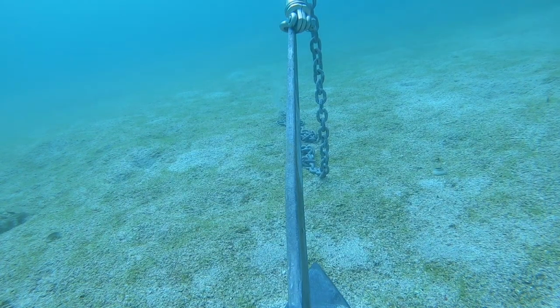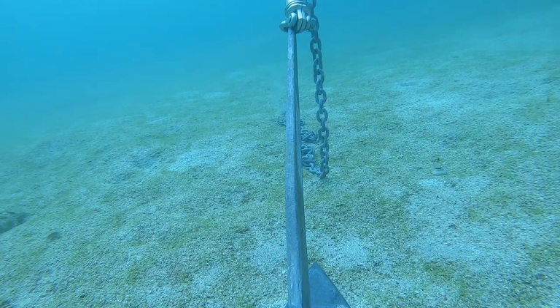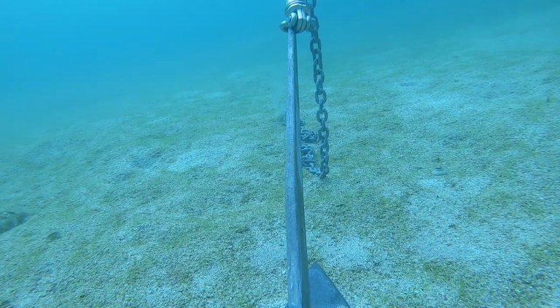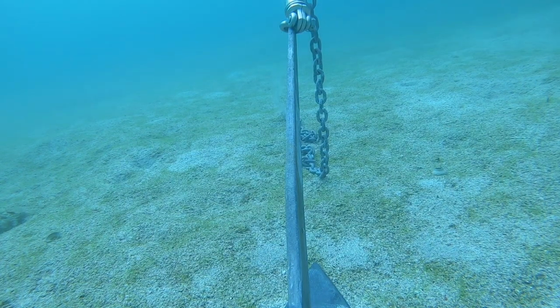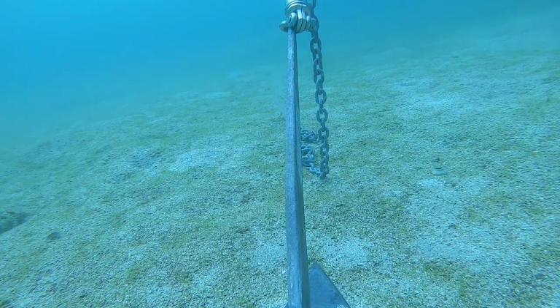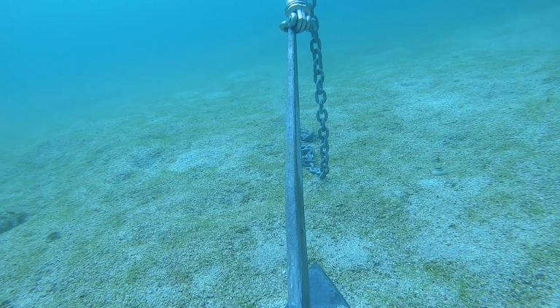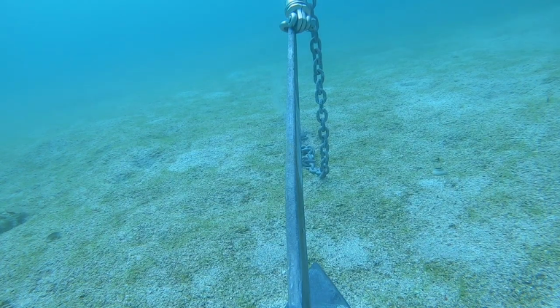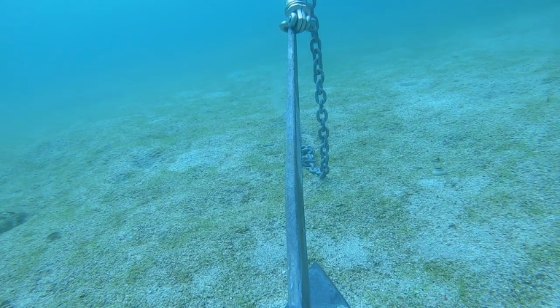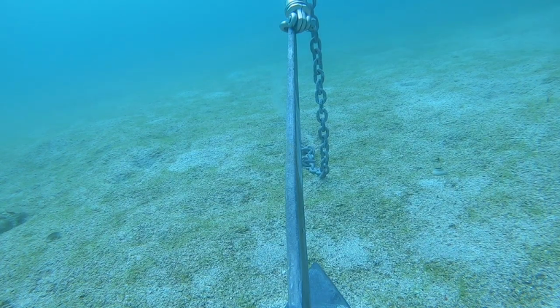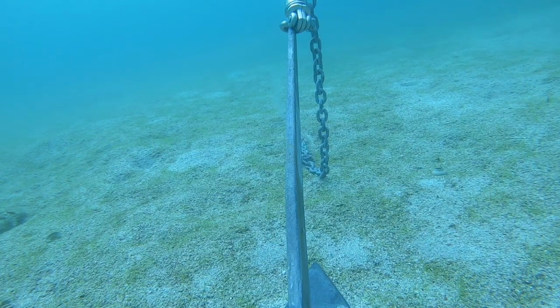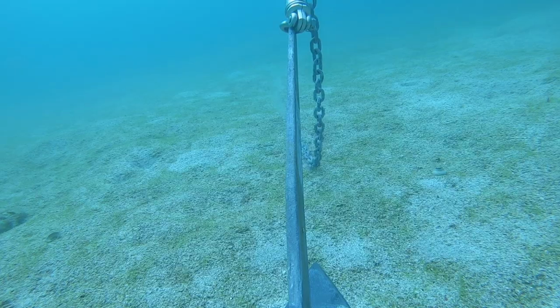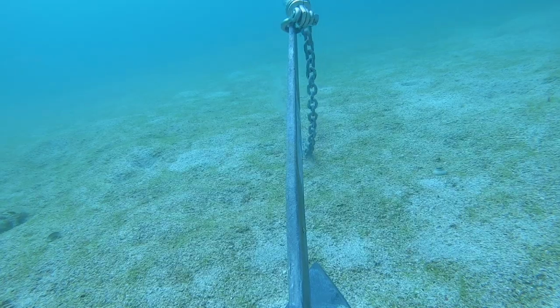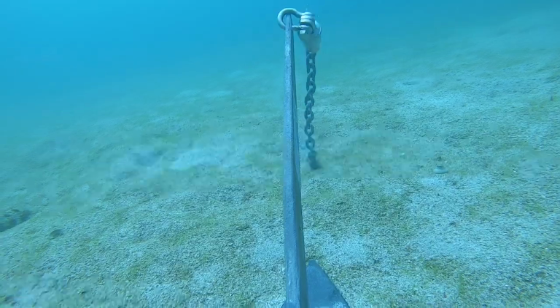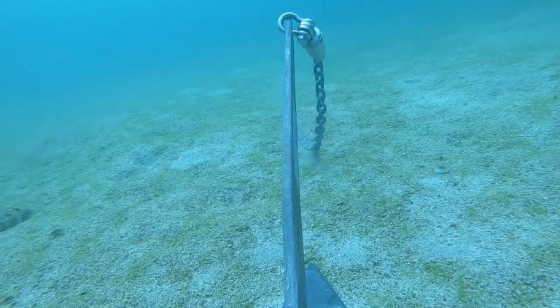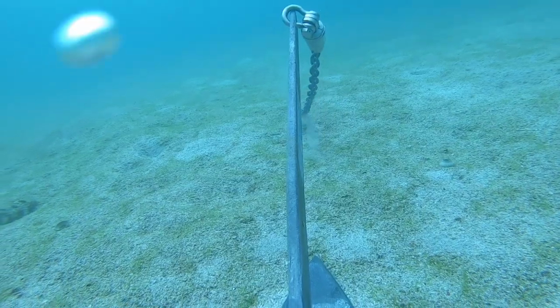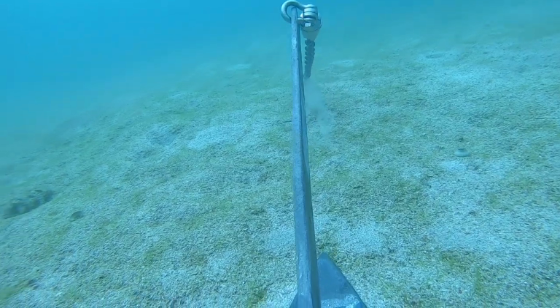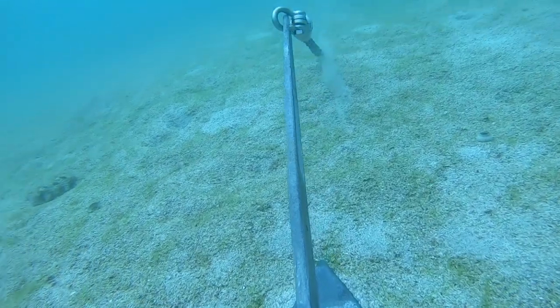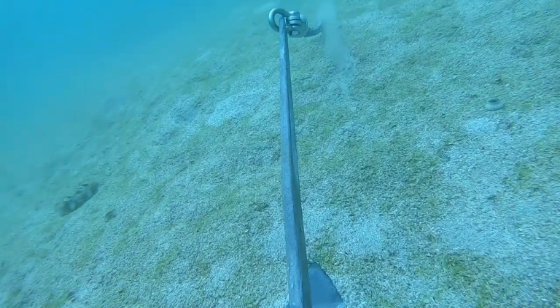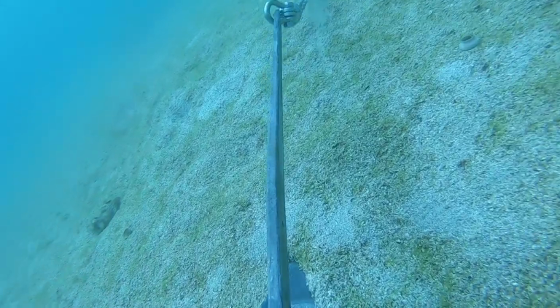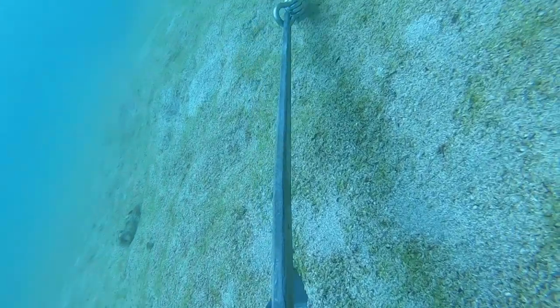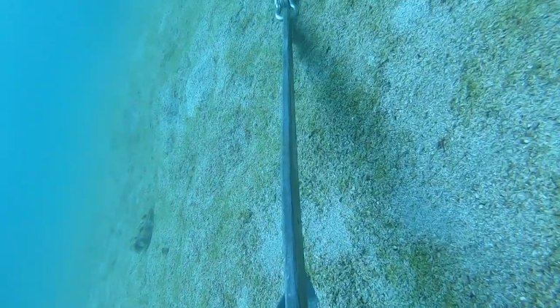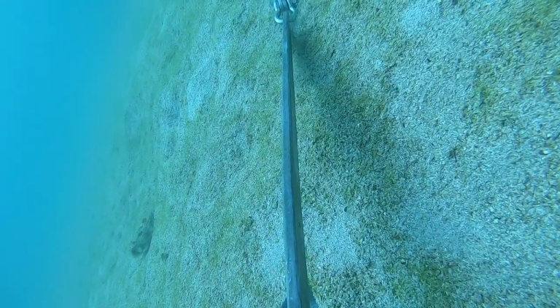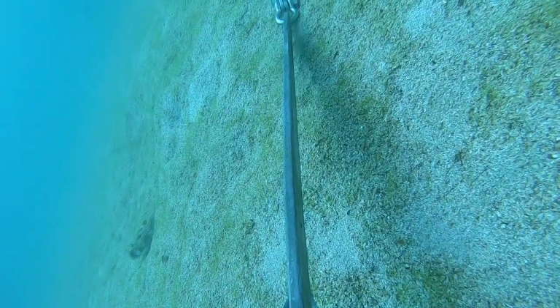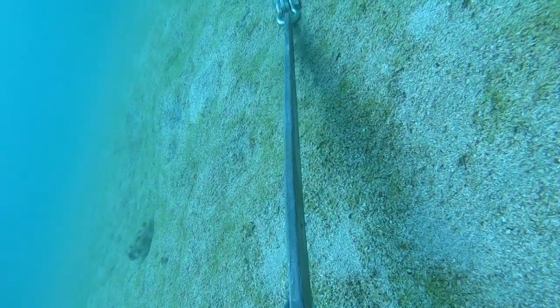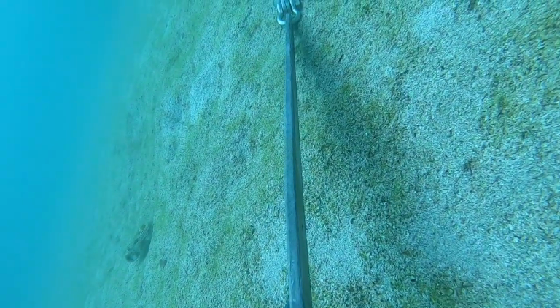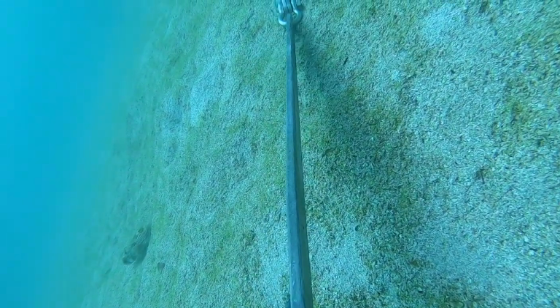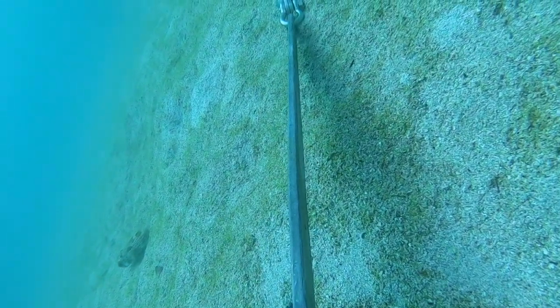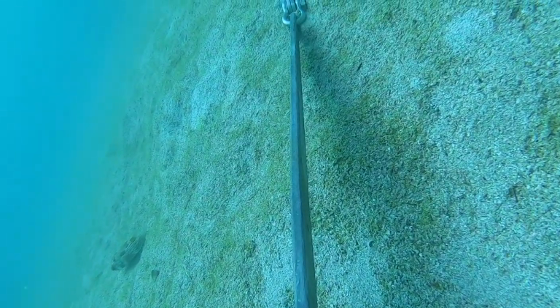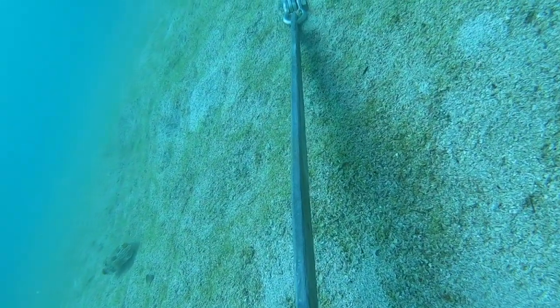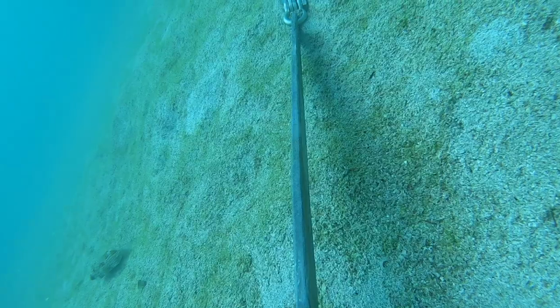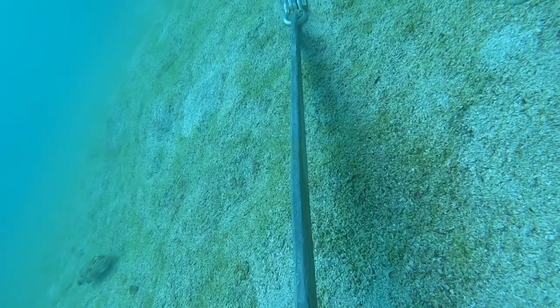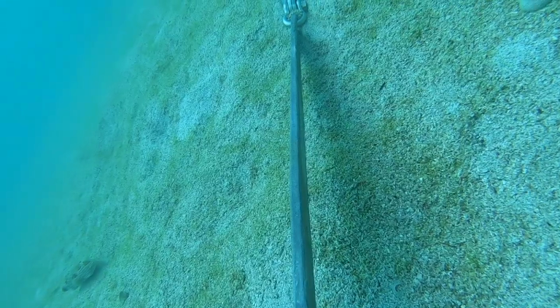With the proper scope, it nearly sets itself instantly. We never had issues with plowing. We spent about 400 to 500 nights at anchor with this system.